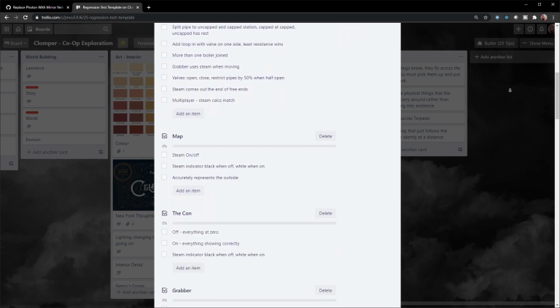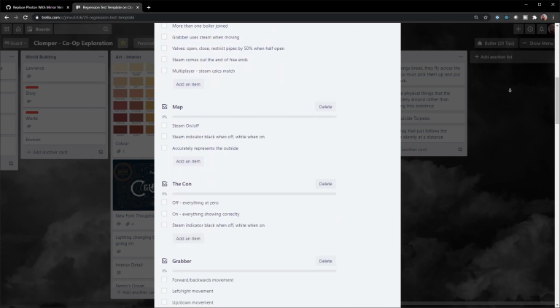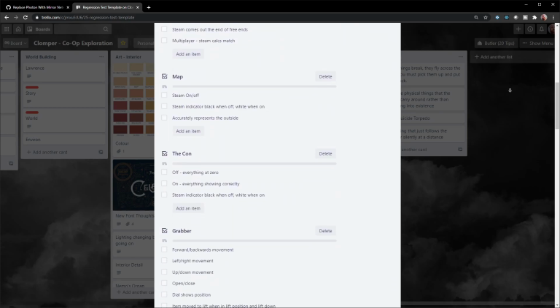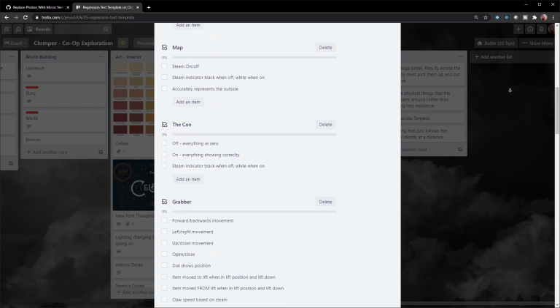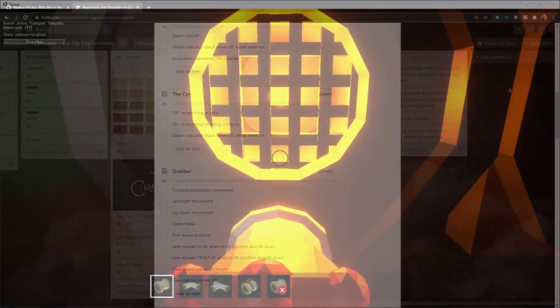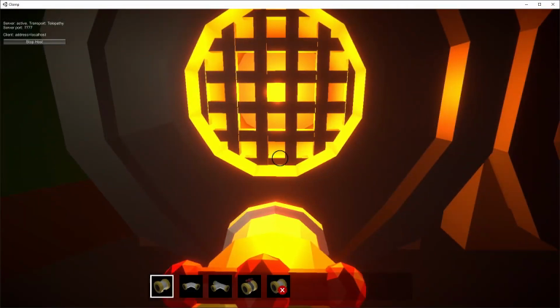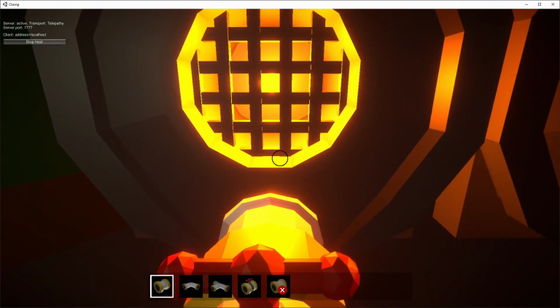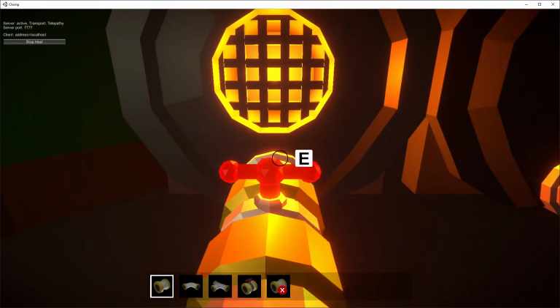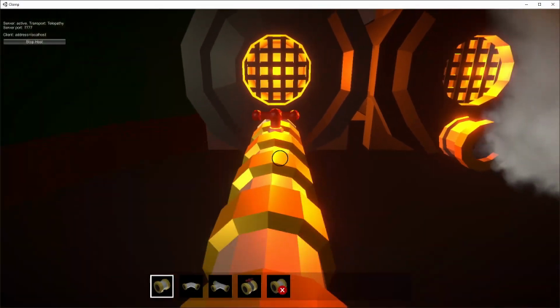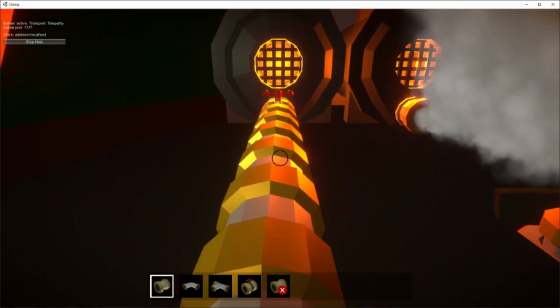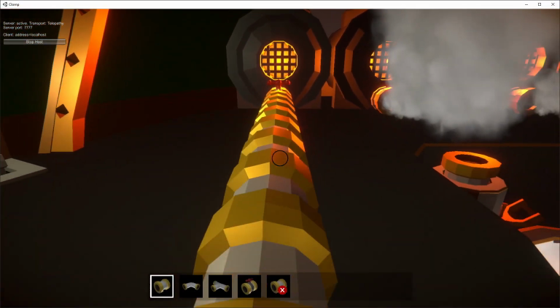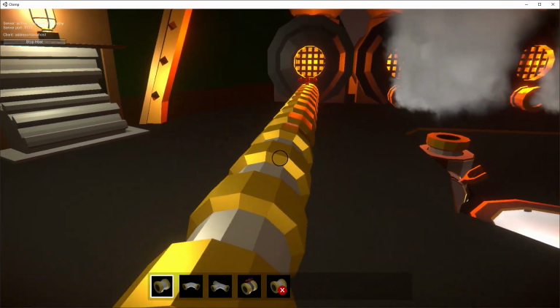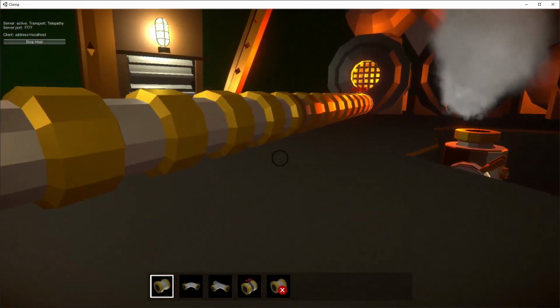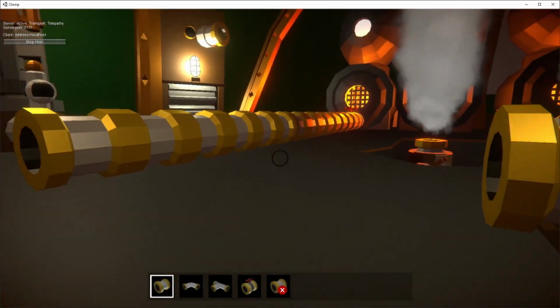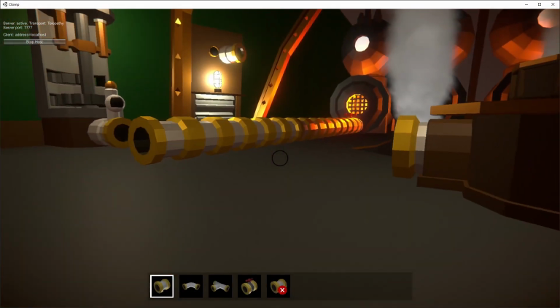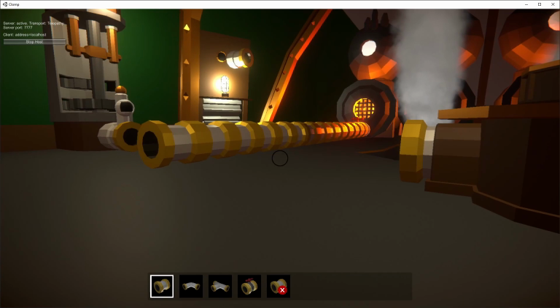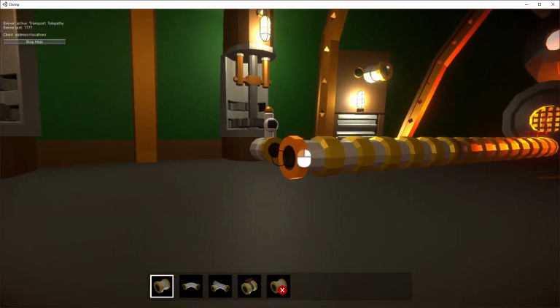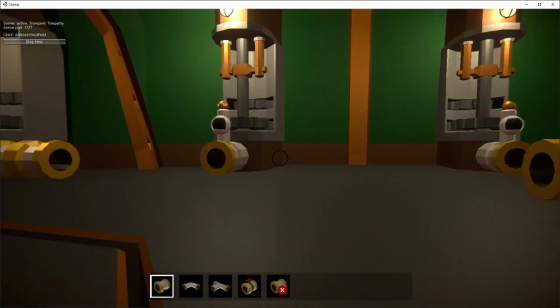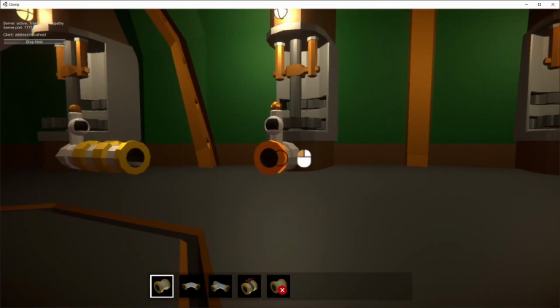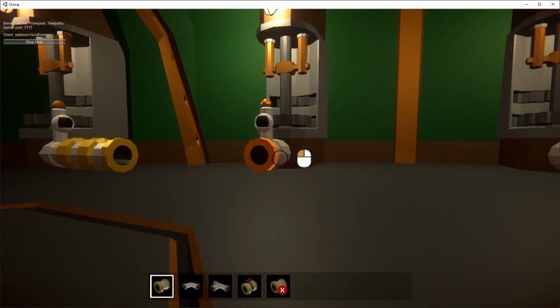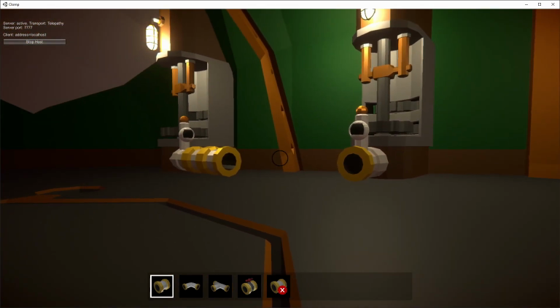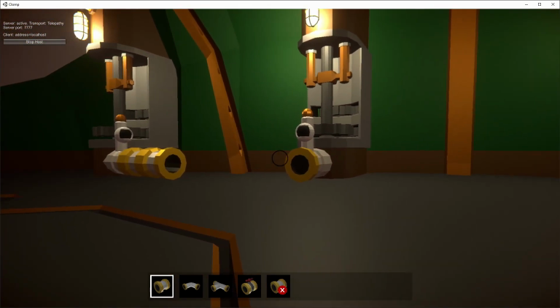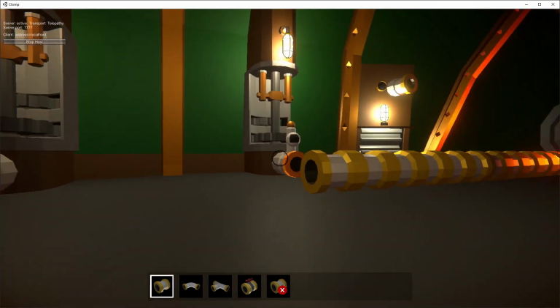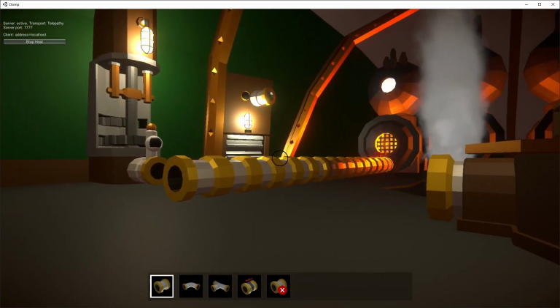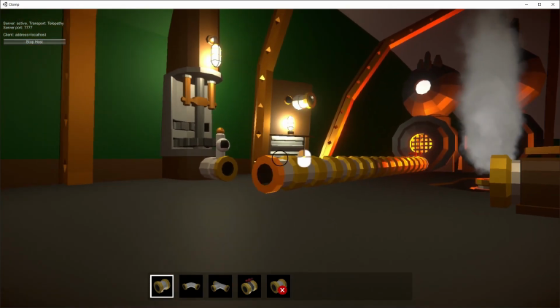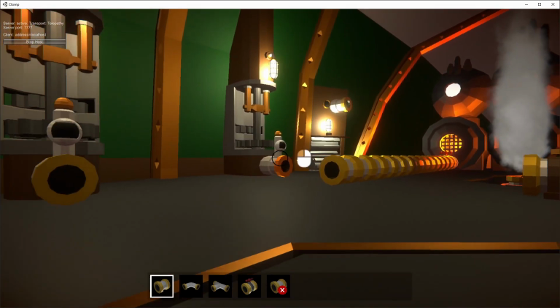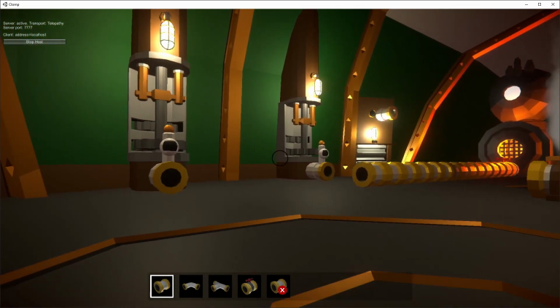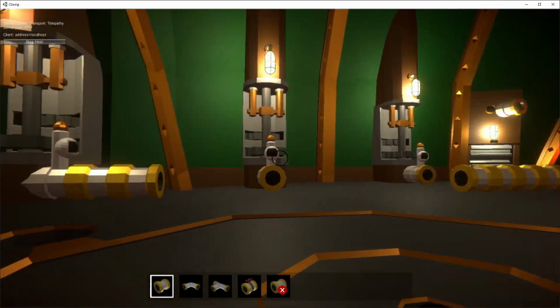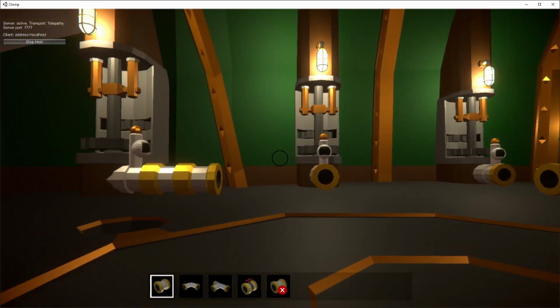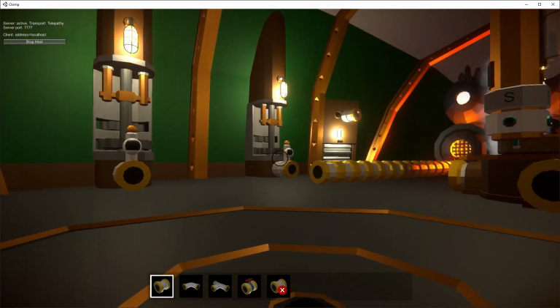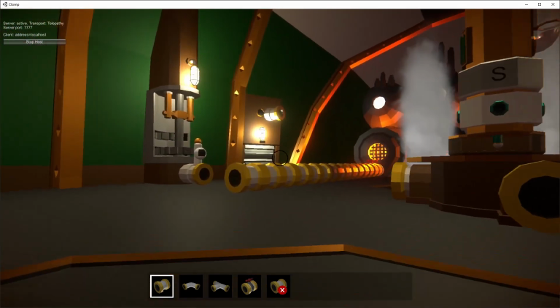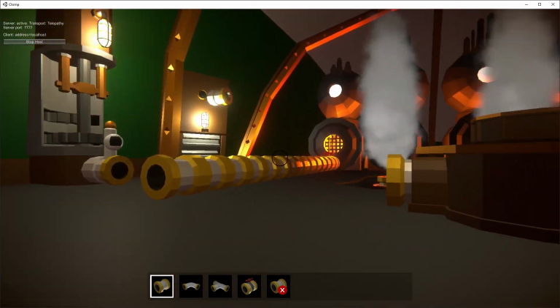So how far through am I? Using the power of pipes — if completion was joining the boiler up with the leg over there, the pipes represent tasks I've completed and the gap is what's left. So I'm about two-thirds through.